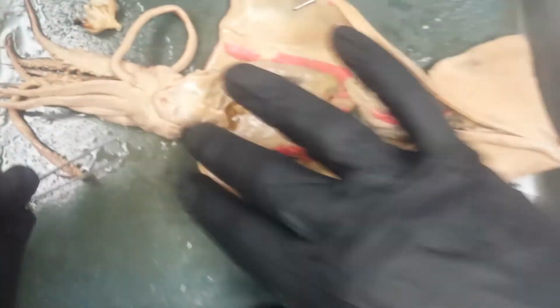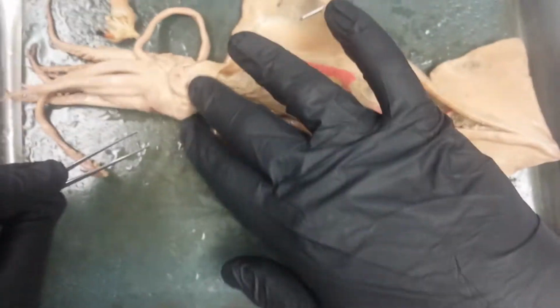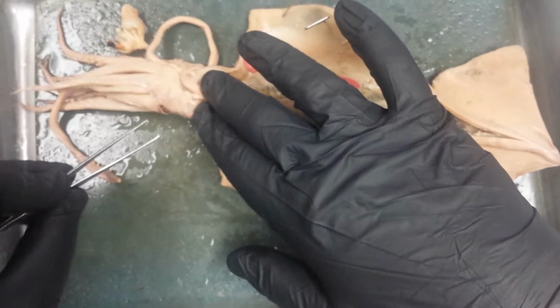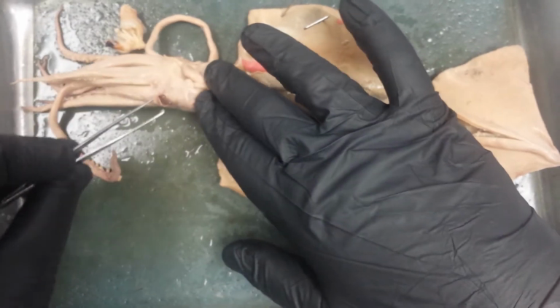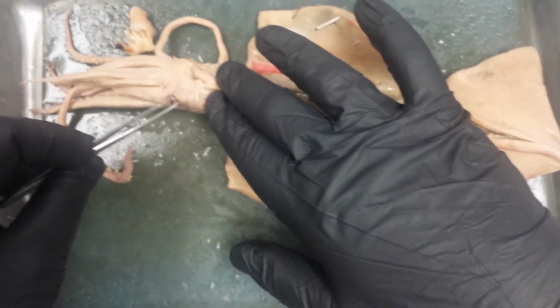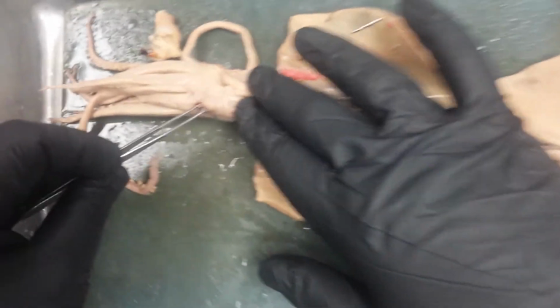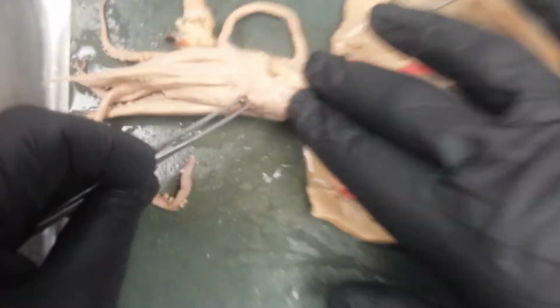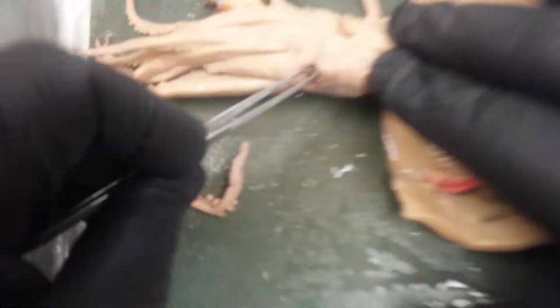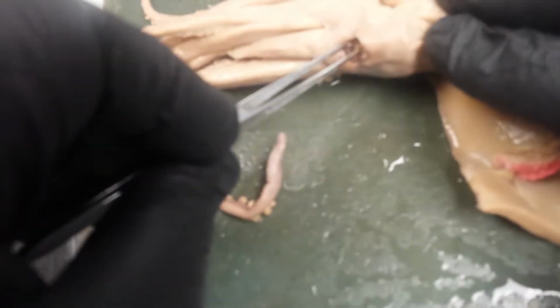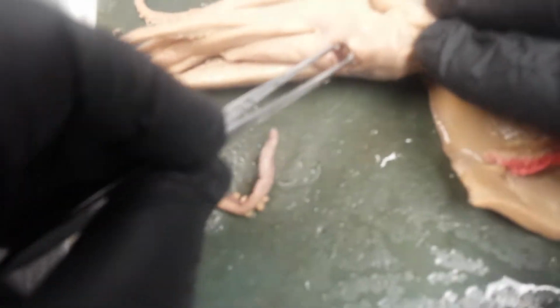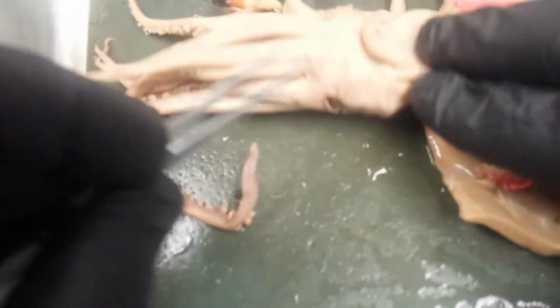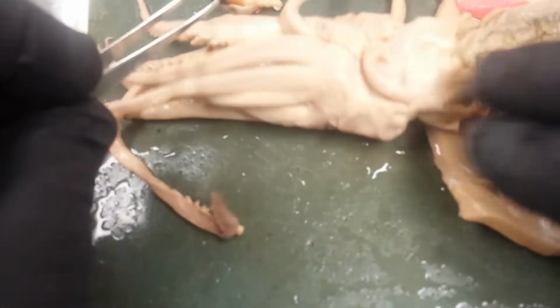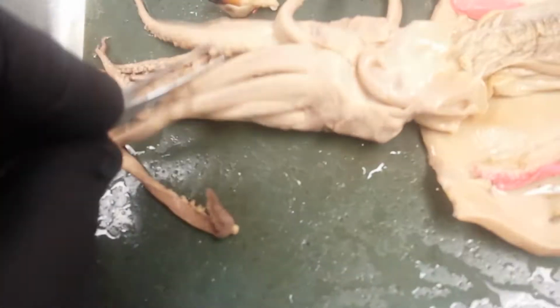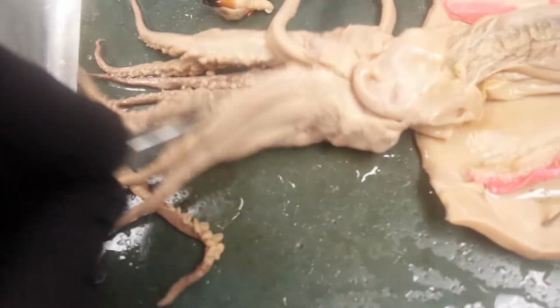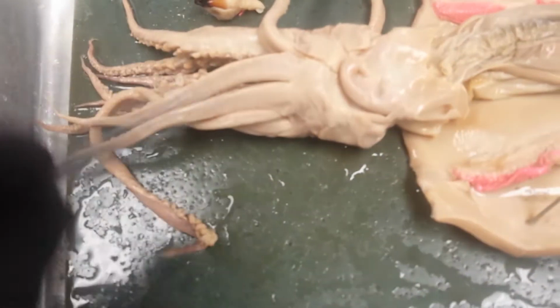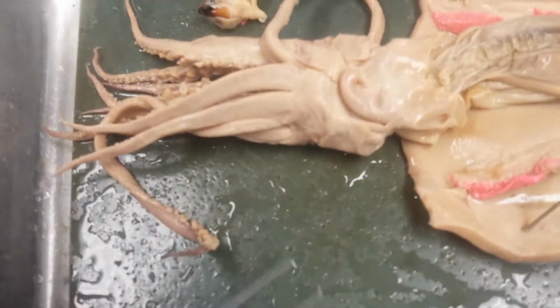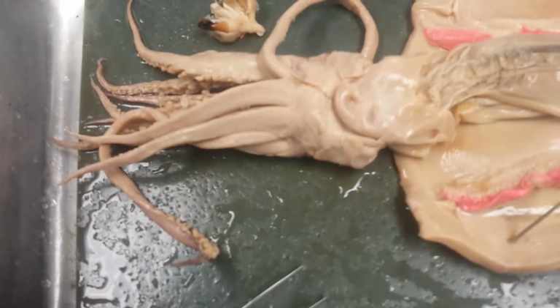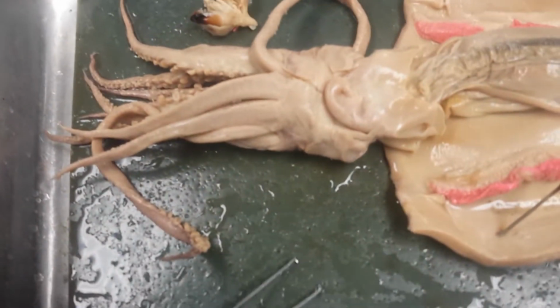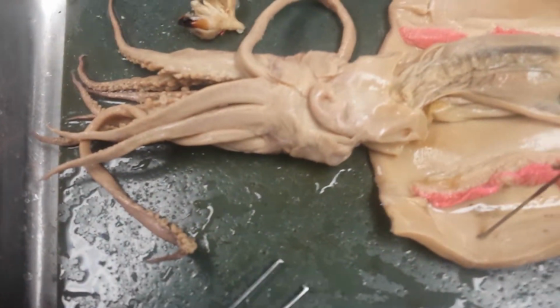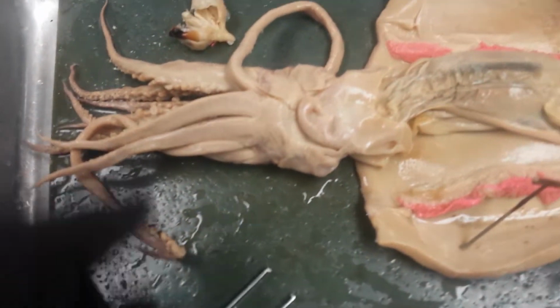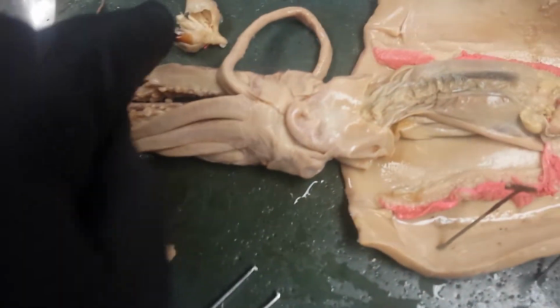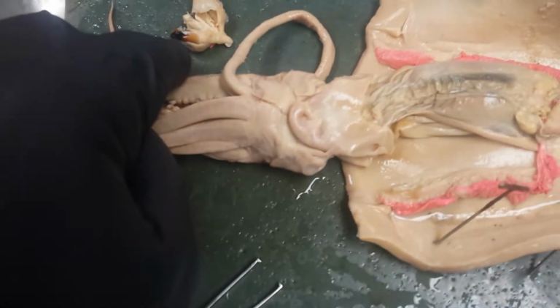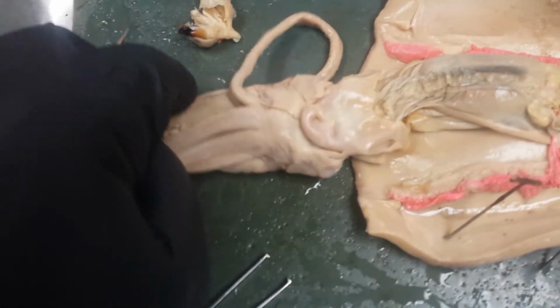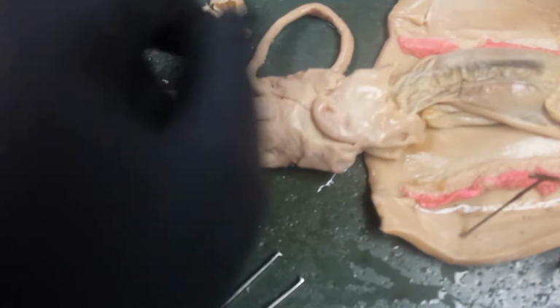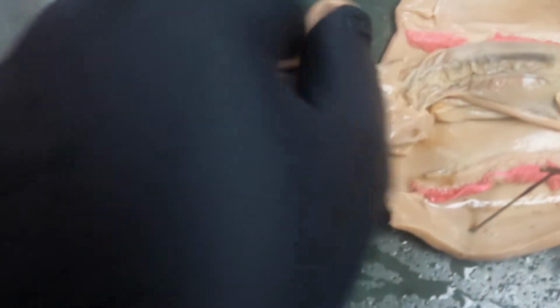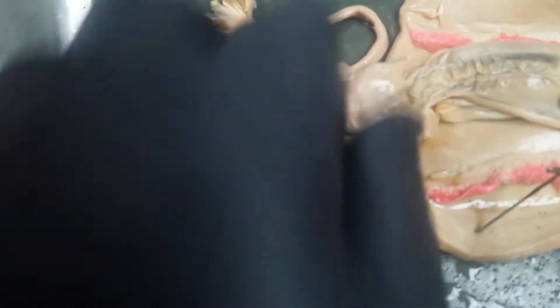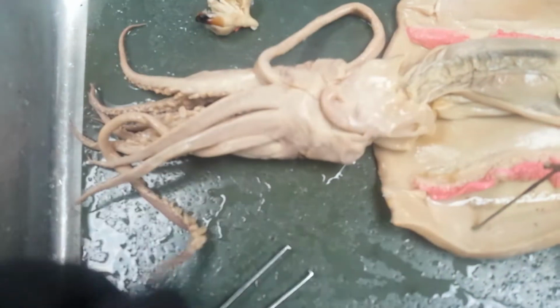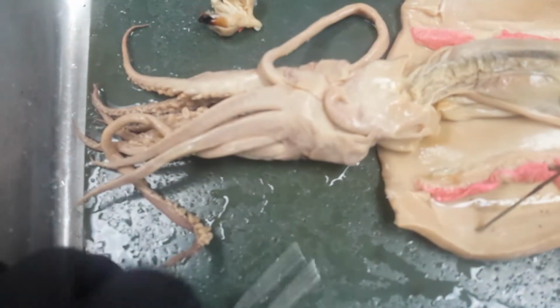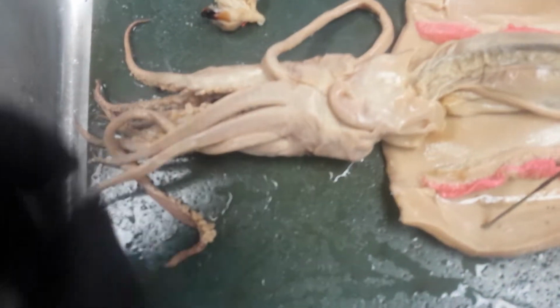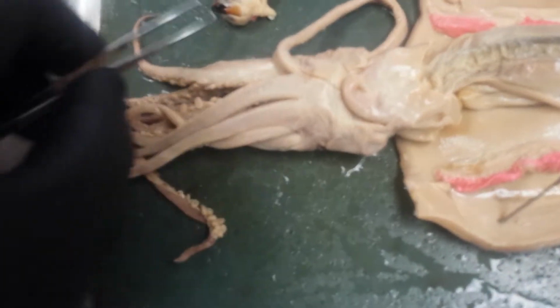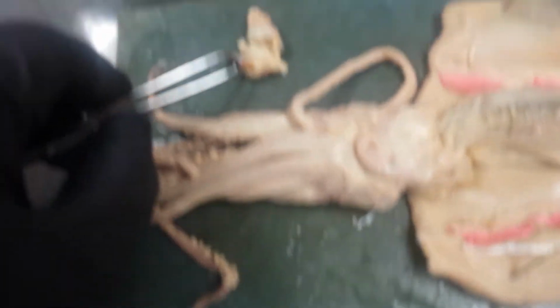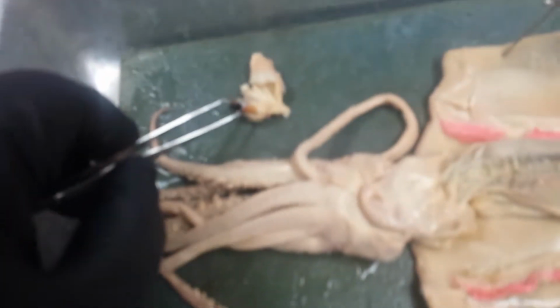On the side we have an eye. And then we can find, if we look over here, a very beaky-looking beak.